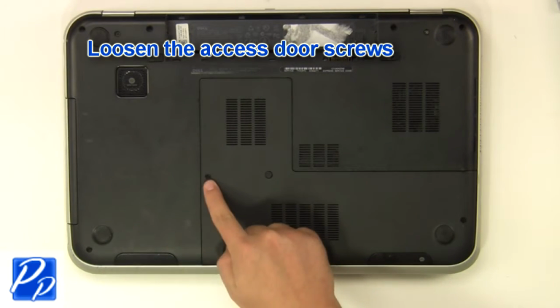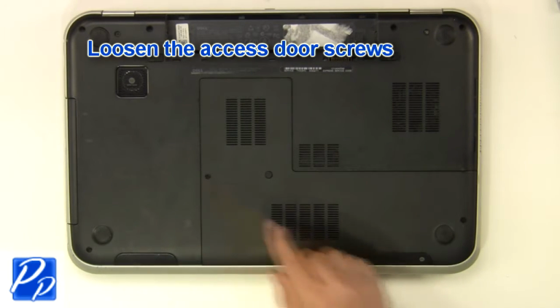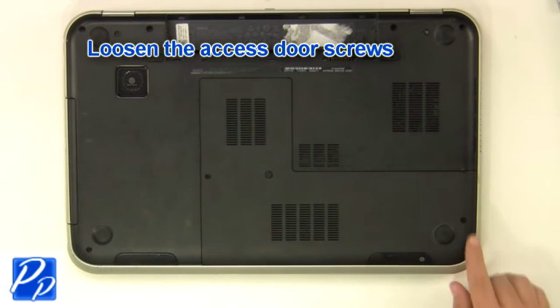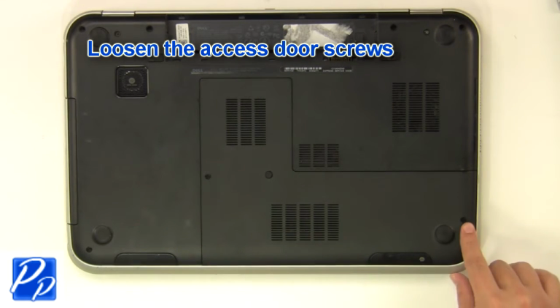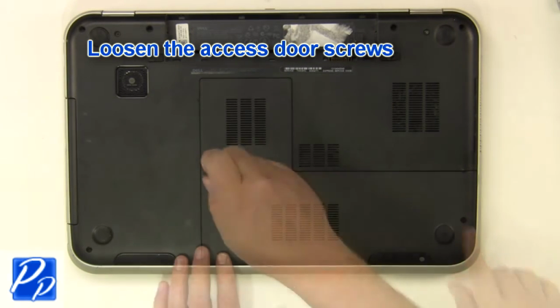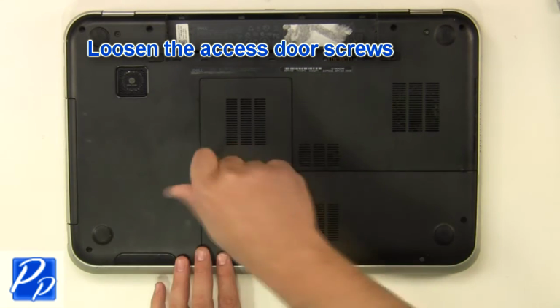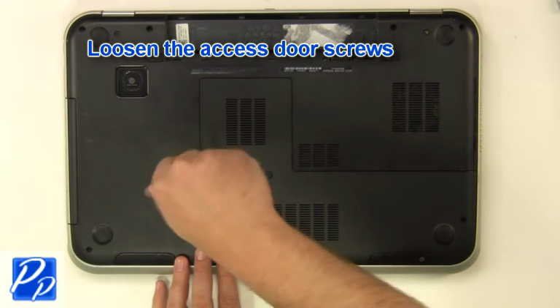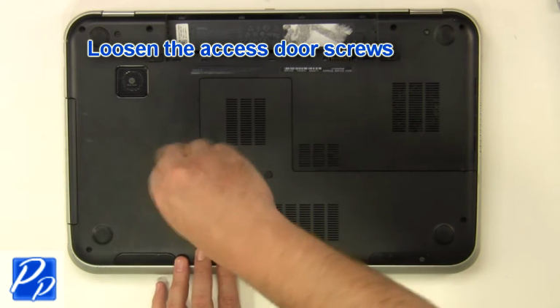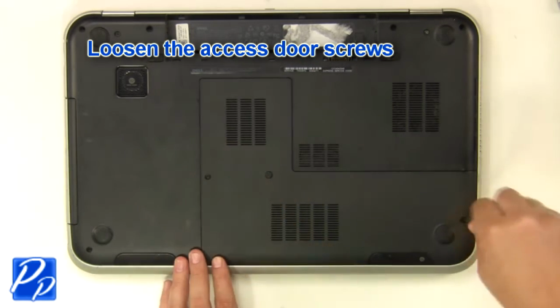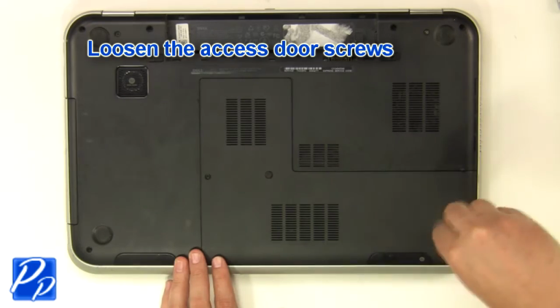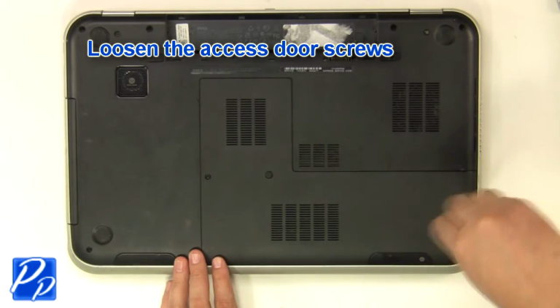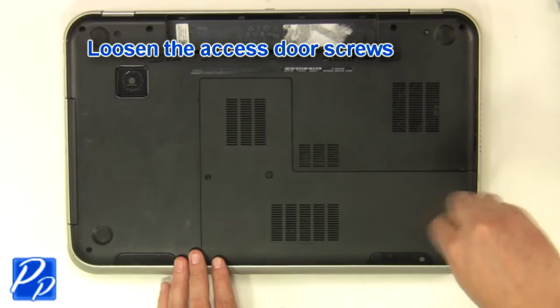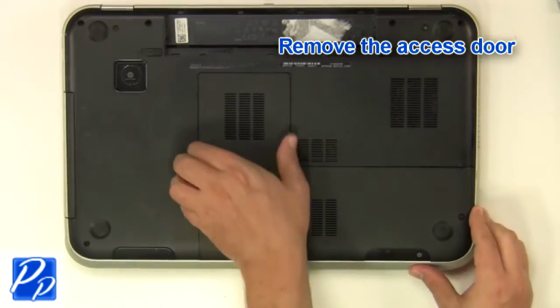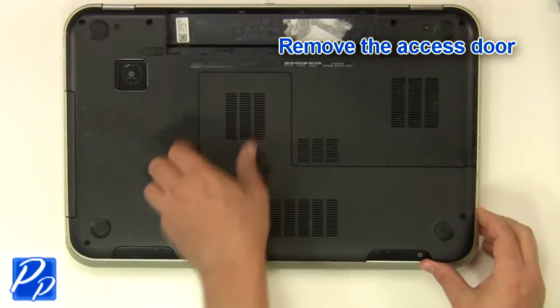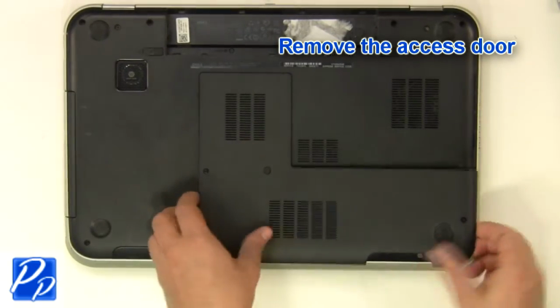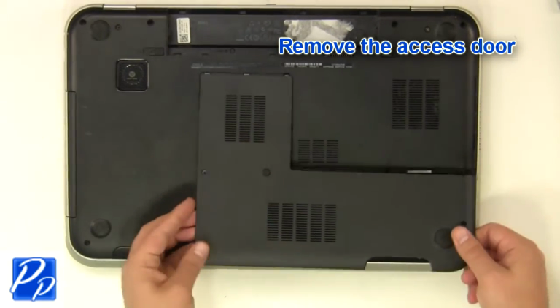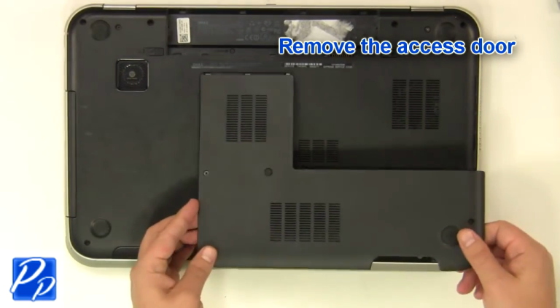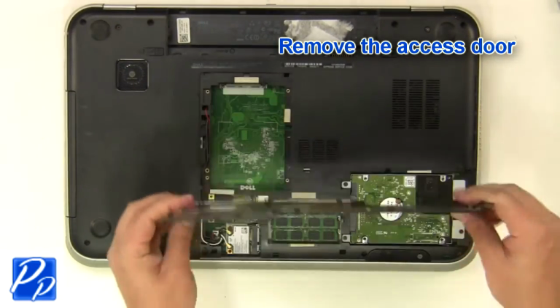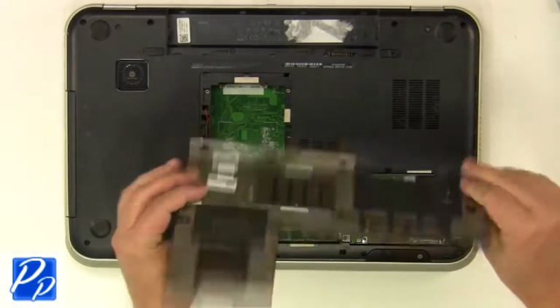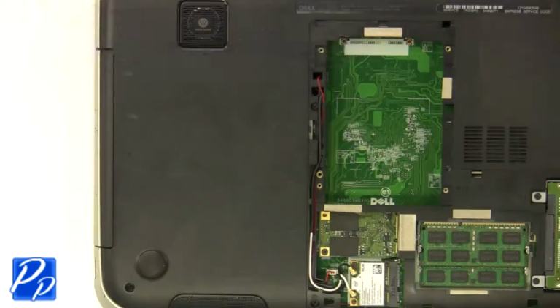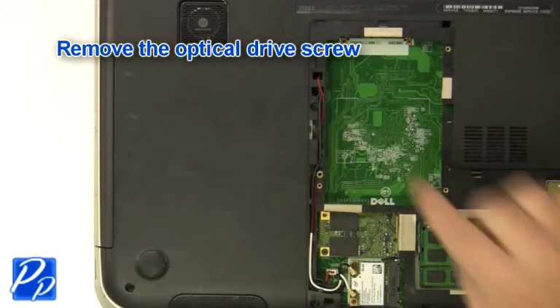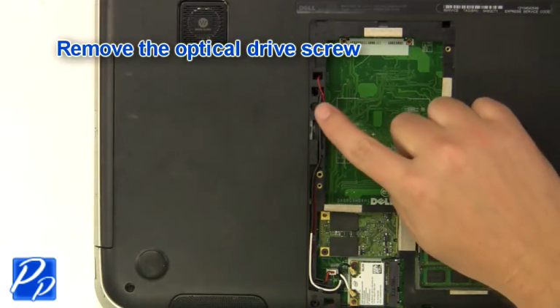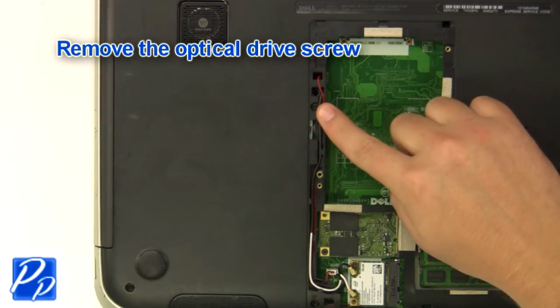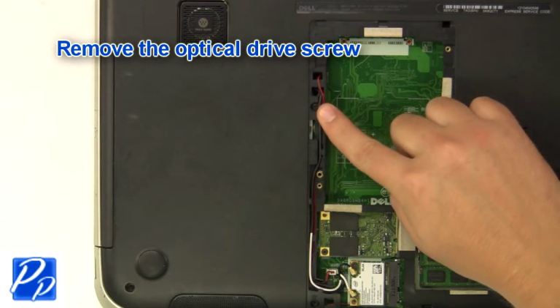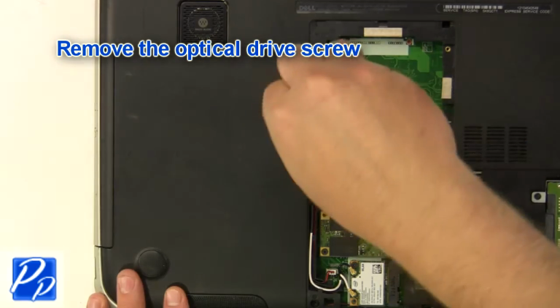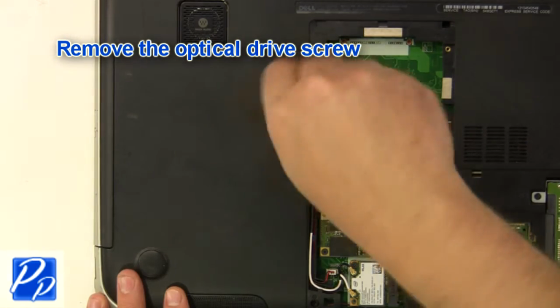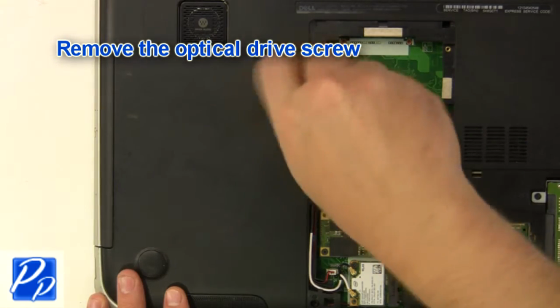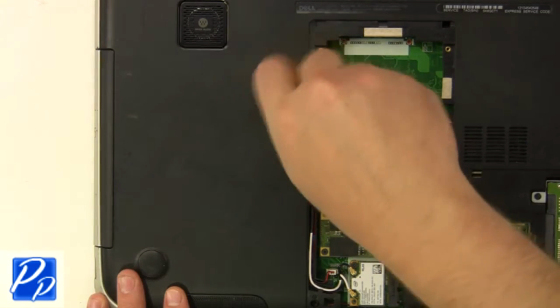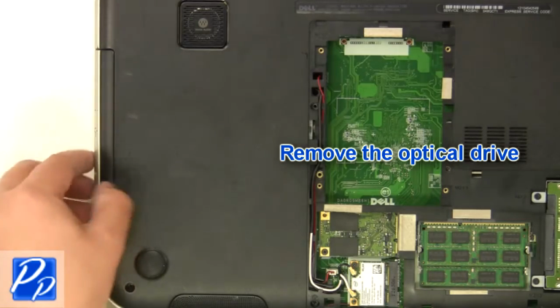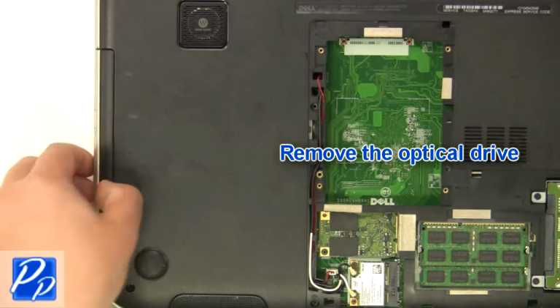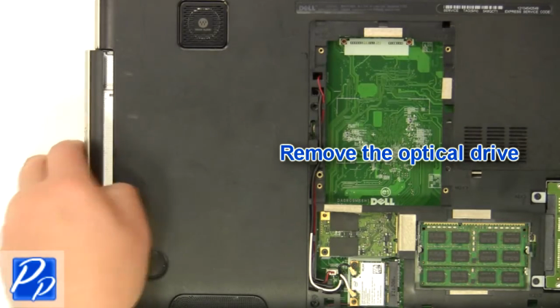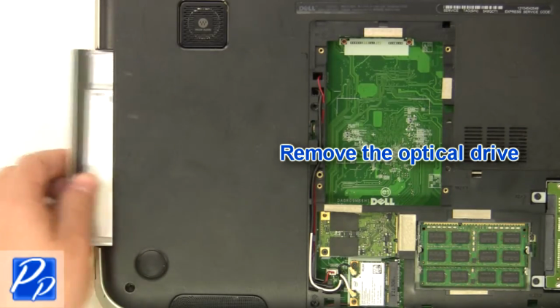Loosen the screws and remove the access door. Remove the optical drive screw, then remove the optical drive.